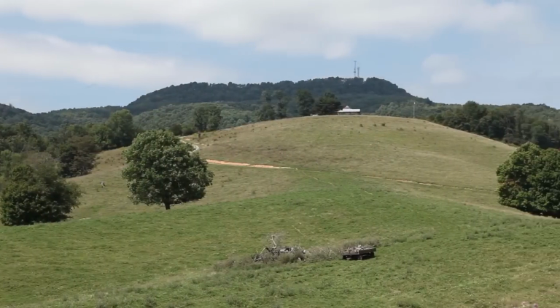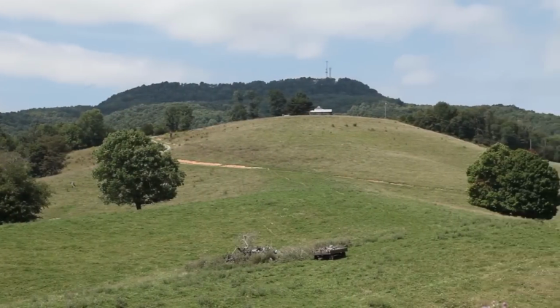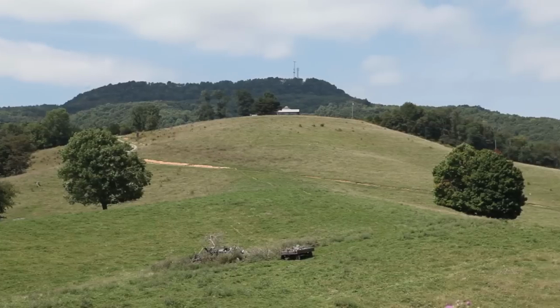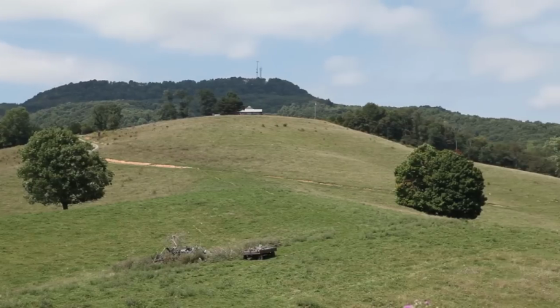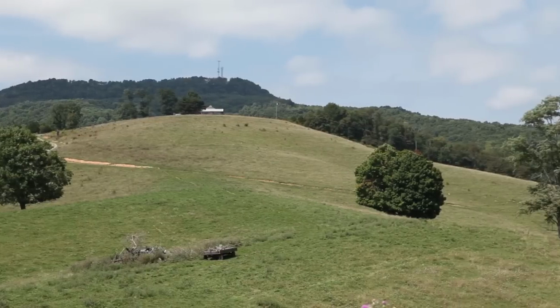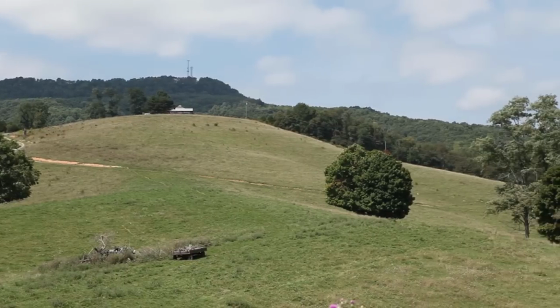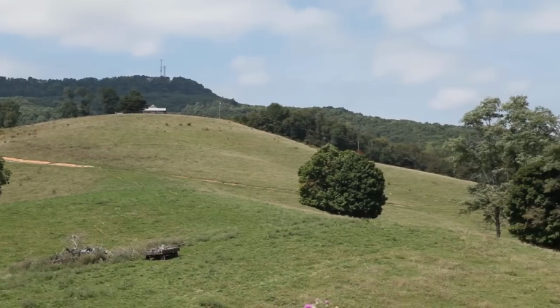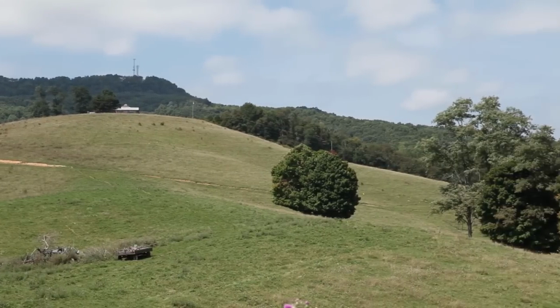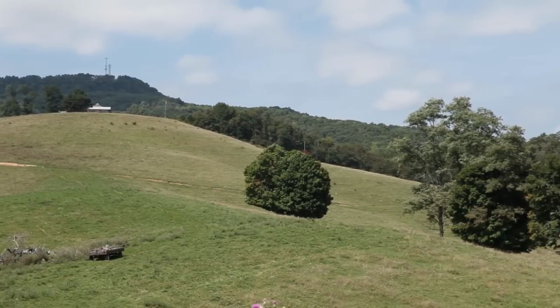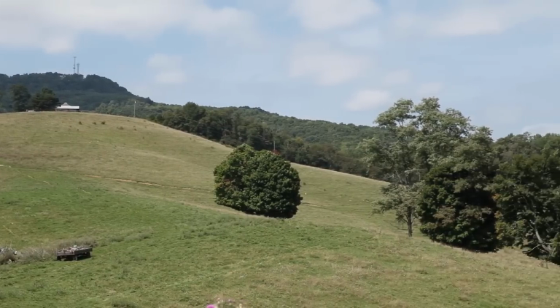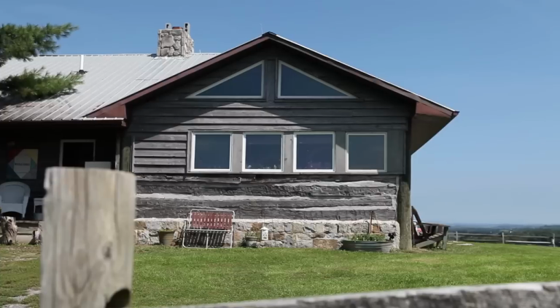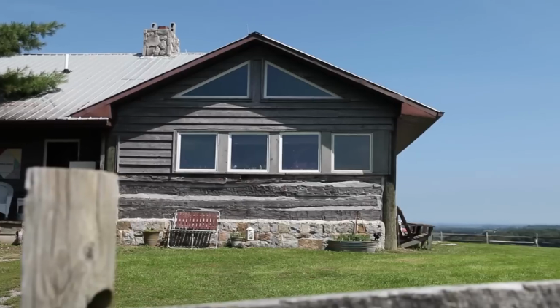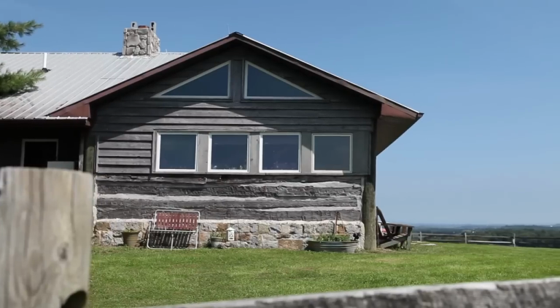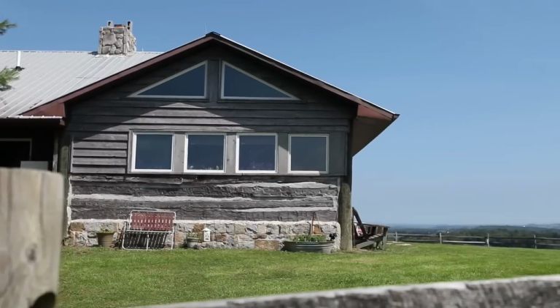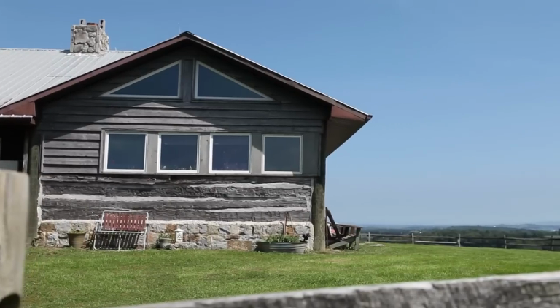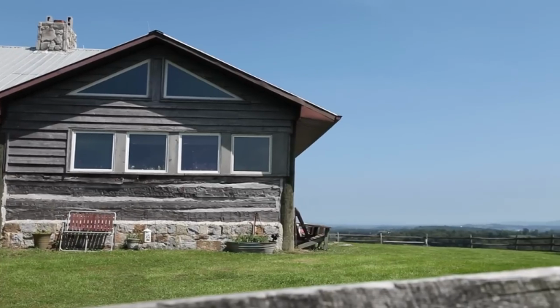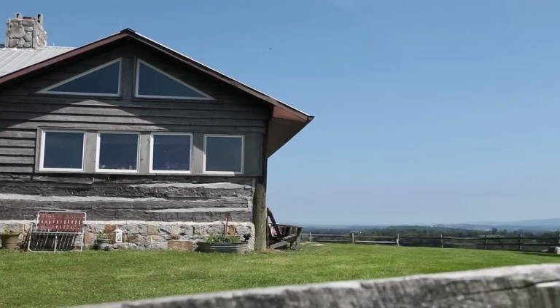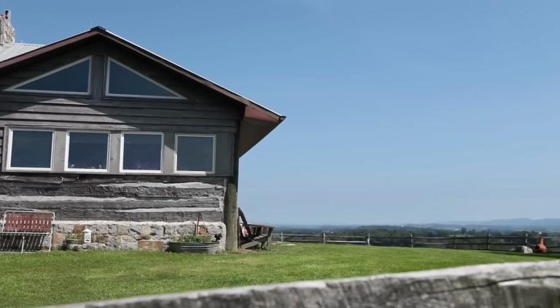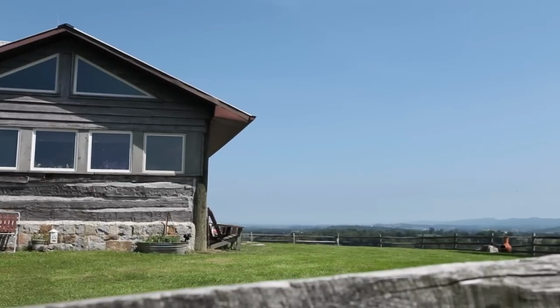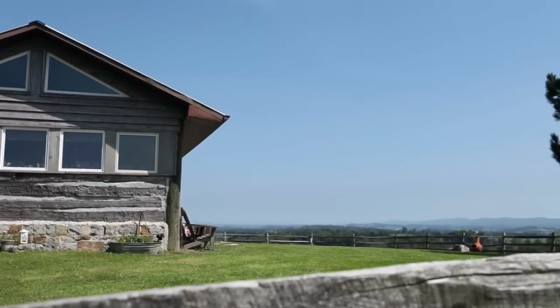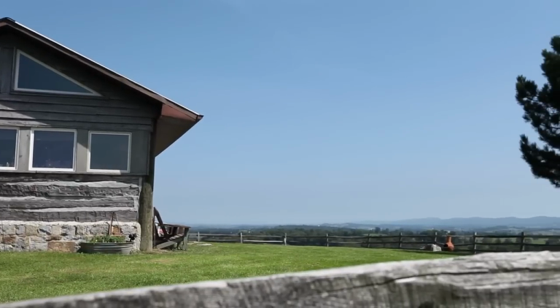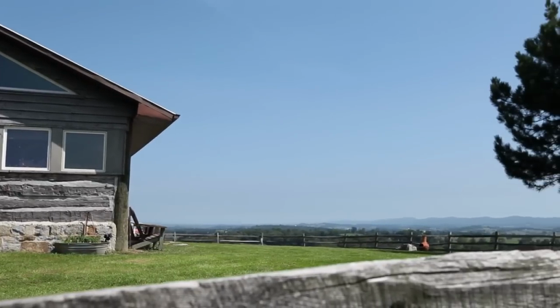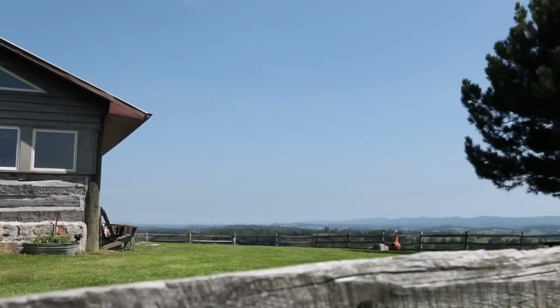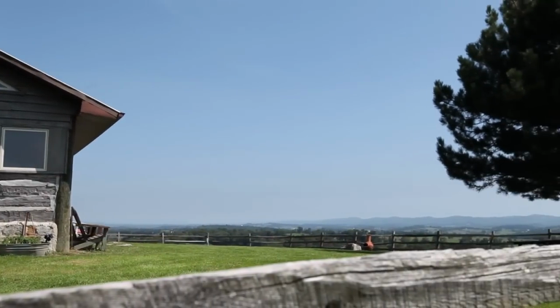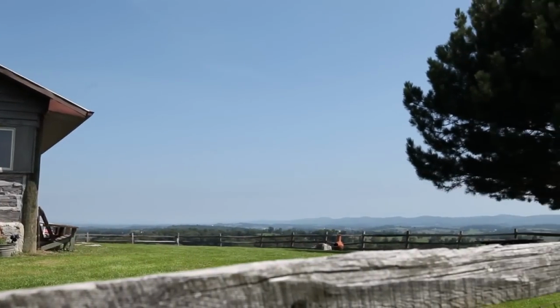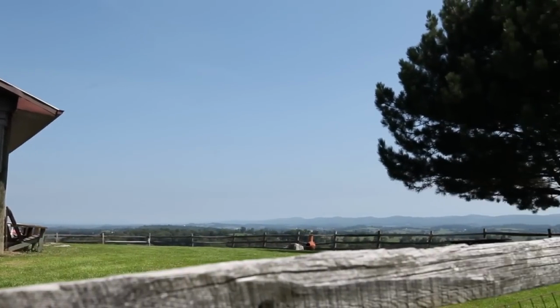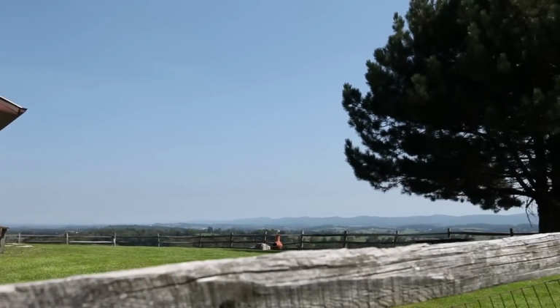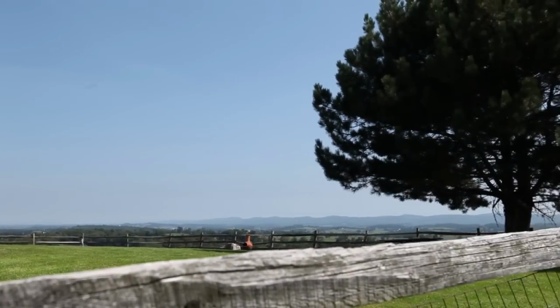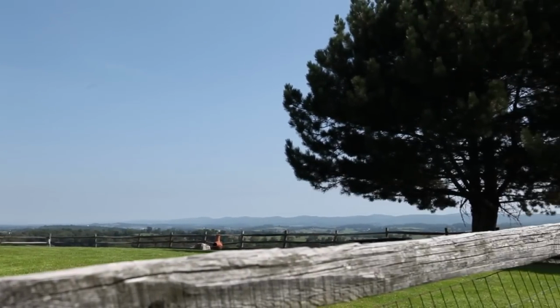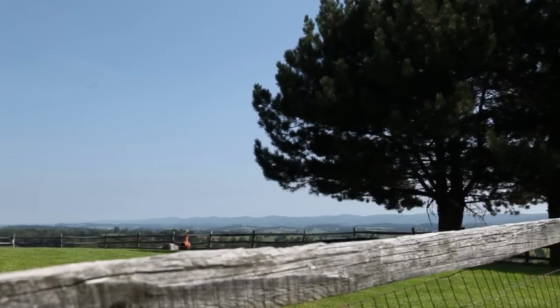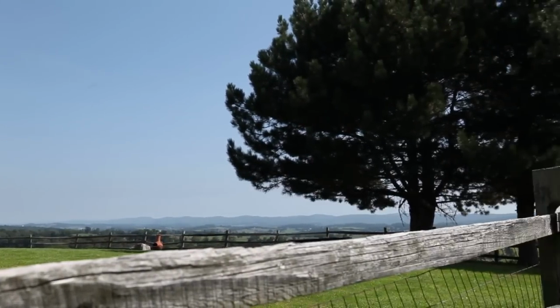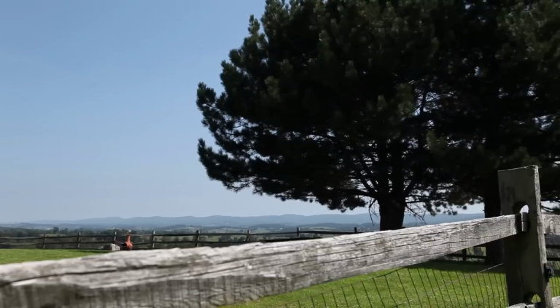Just up the hill, a short drive up the gravel road, you'll find the guest cabin. This log and wood cabin is surrounded by a split rail fence and boasts commanding views that reach in nearly every direction.